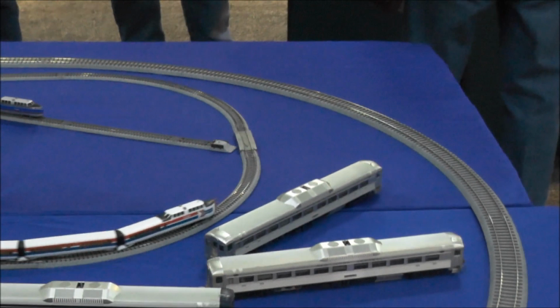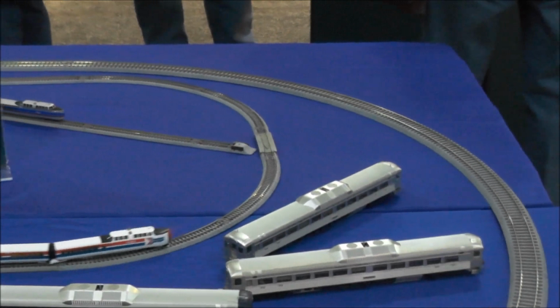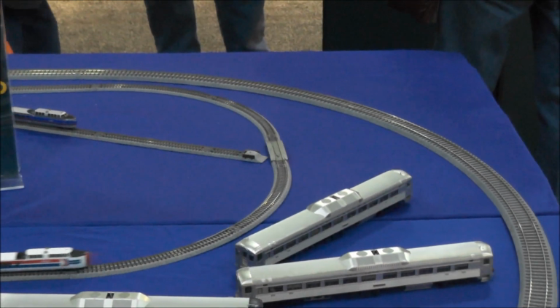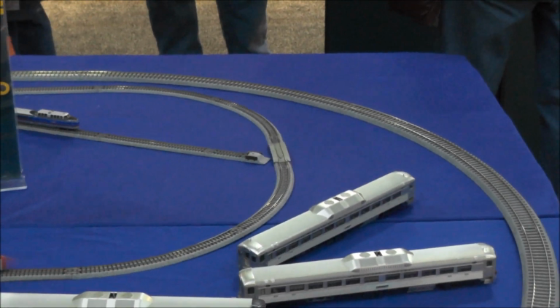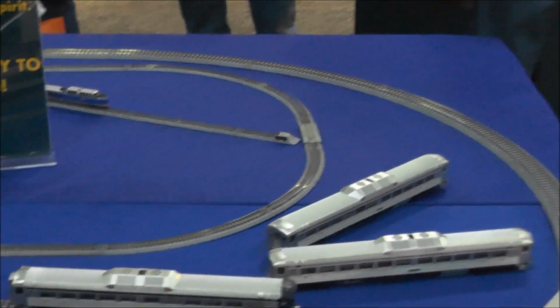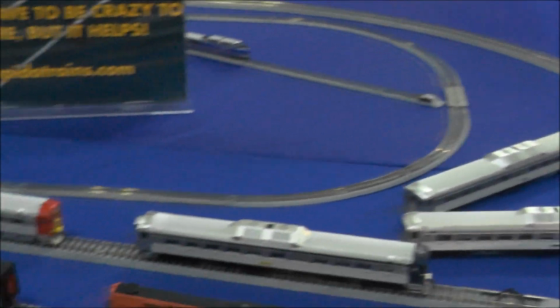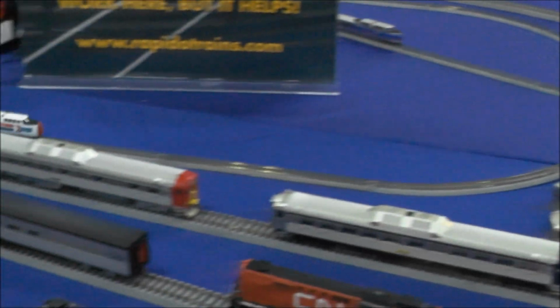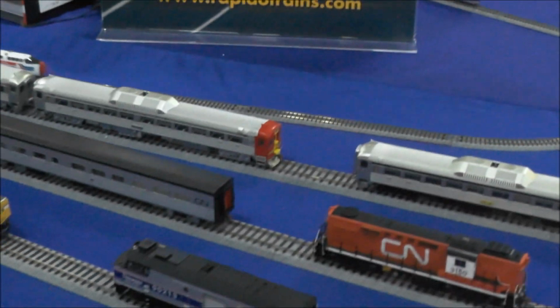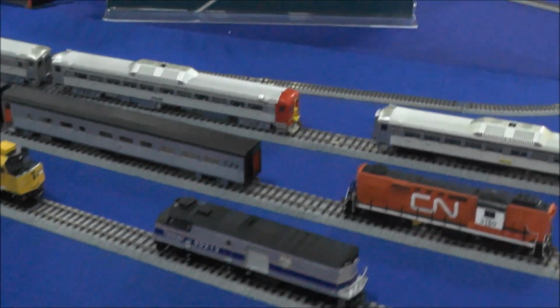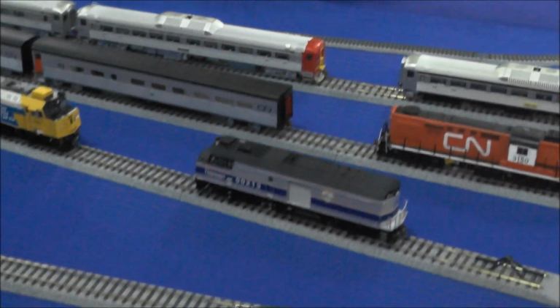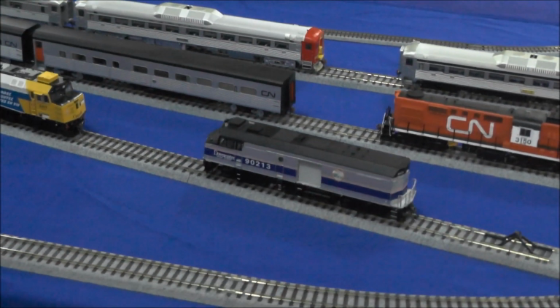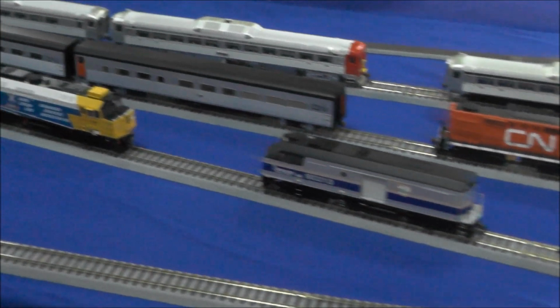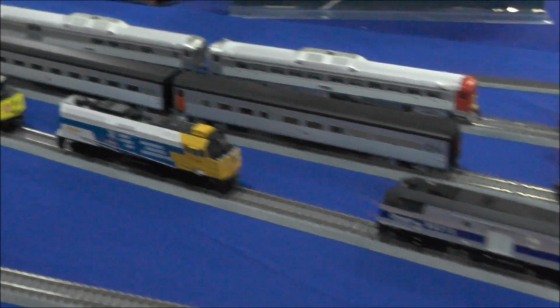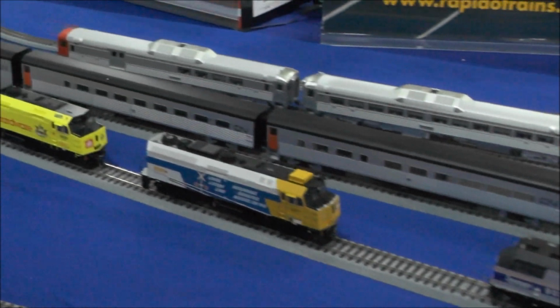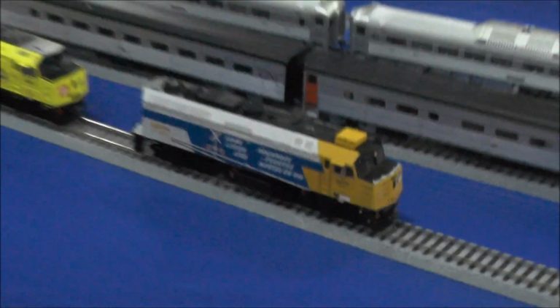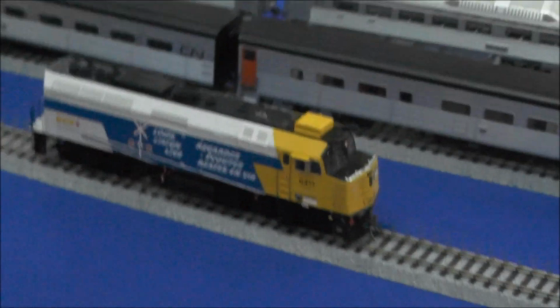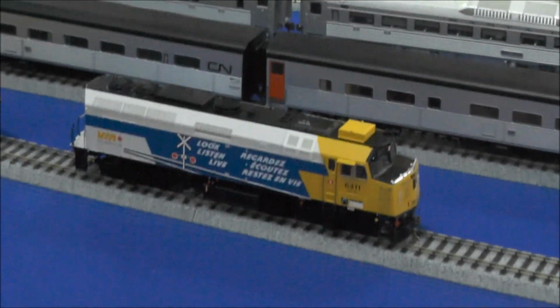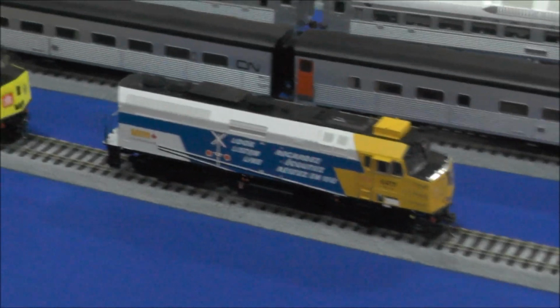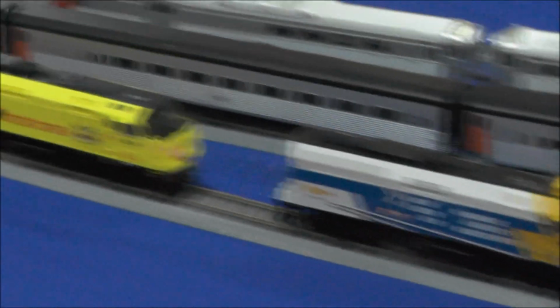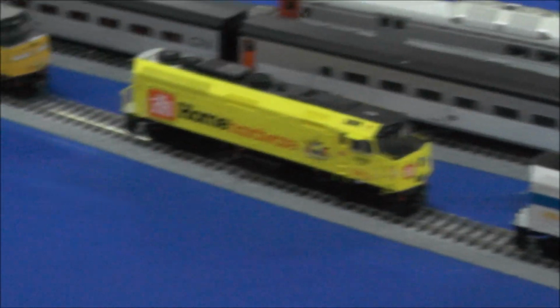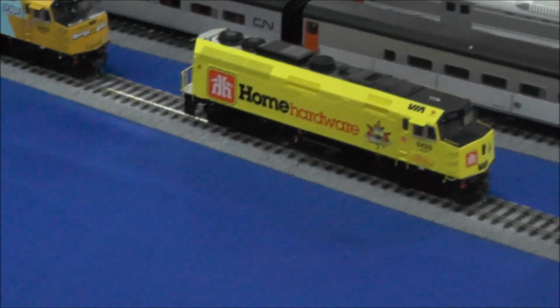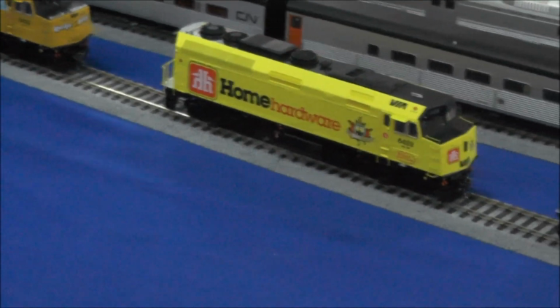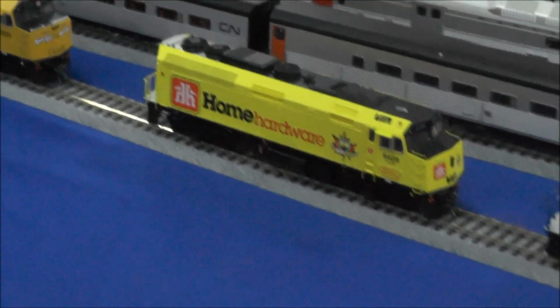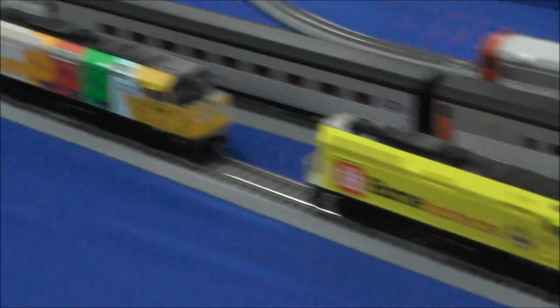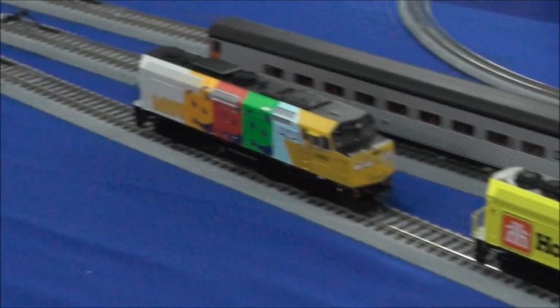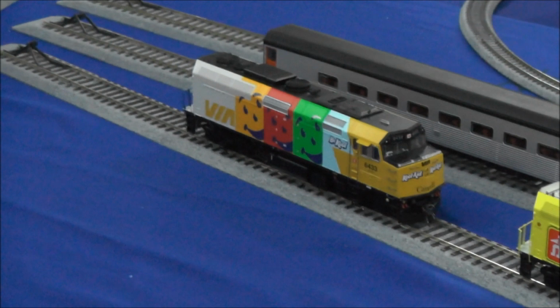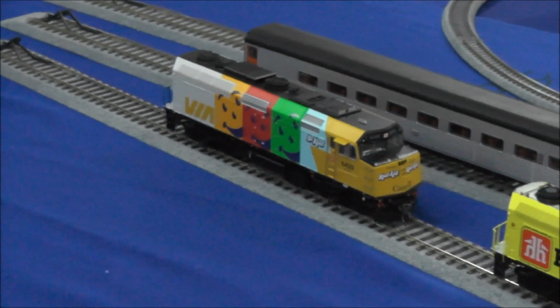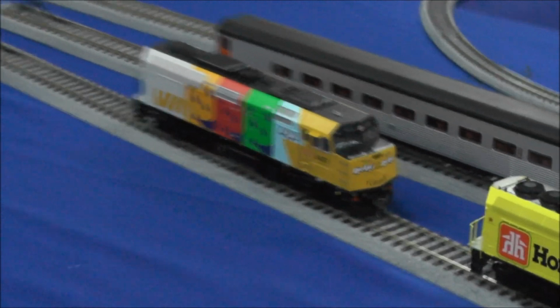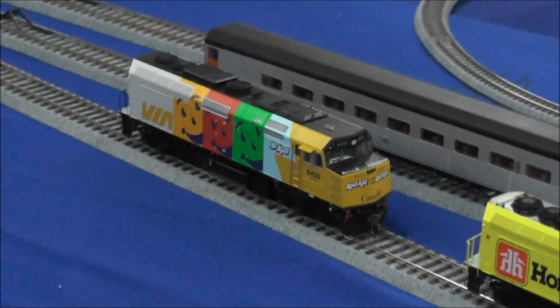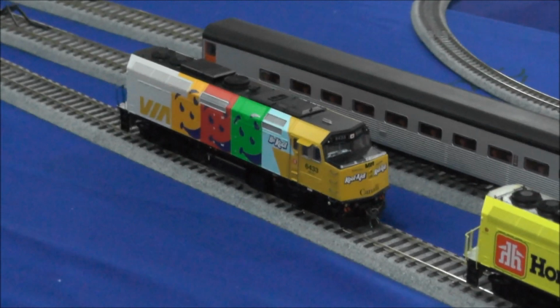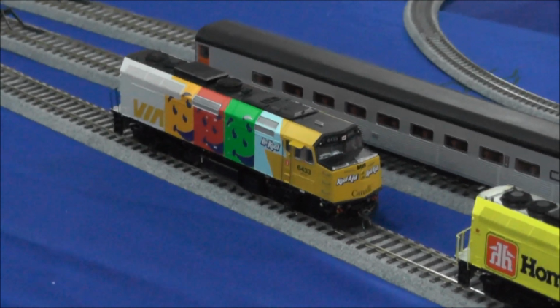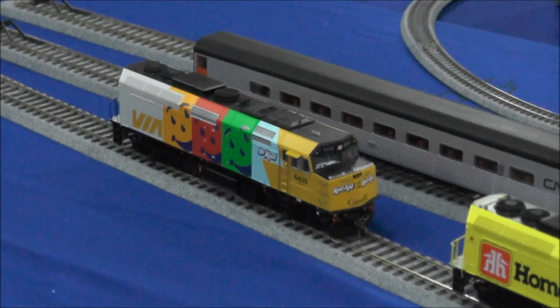The Via Rail Wrap F40s here, which are special advertising wrap schemes — the Home Hardware scheme, the Kool-Aid scheme, which is really cool. These are actually just into the warehouse and will be shipping out very, very shortly.